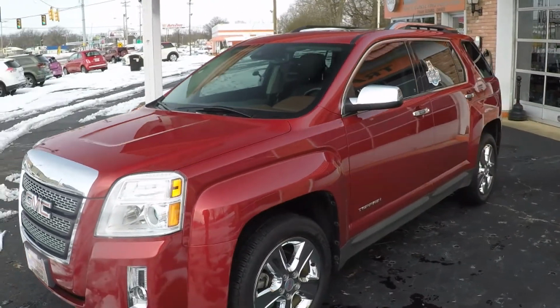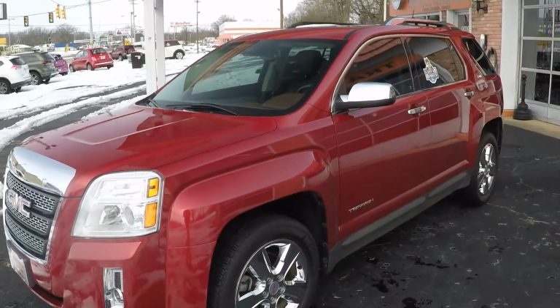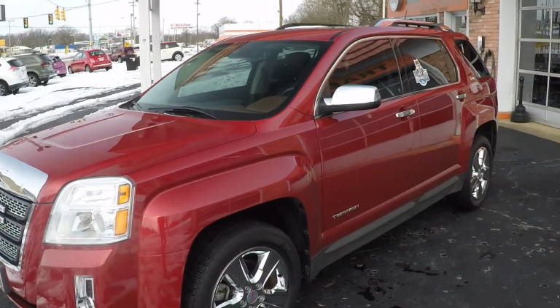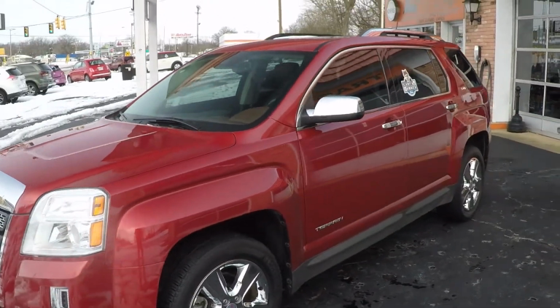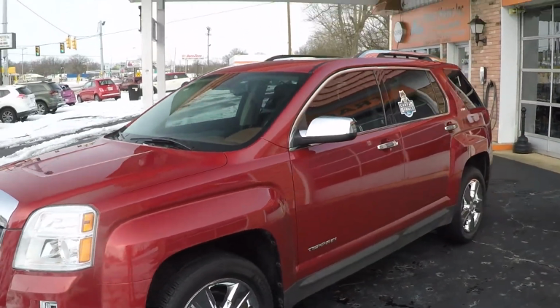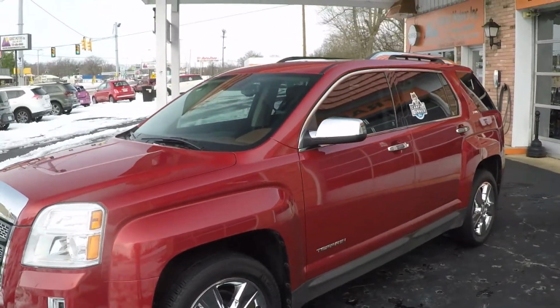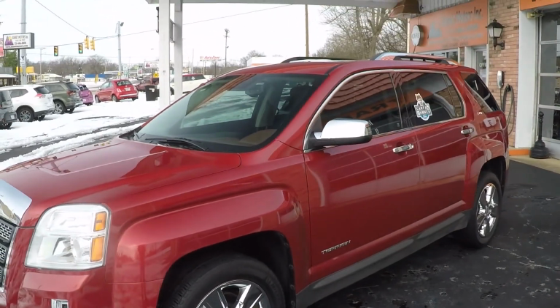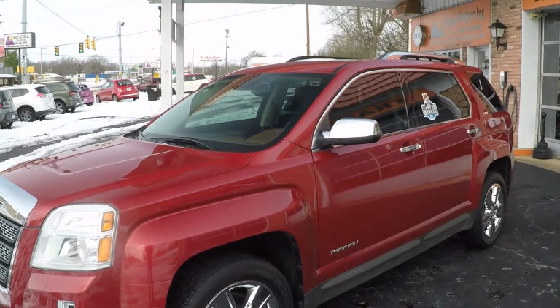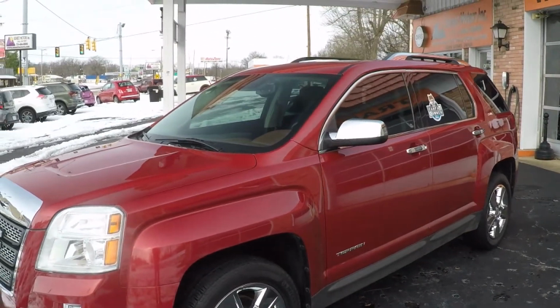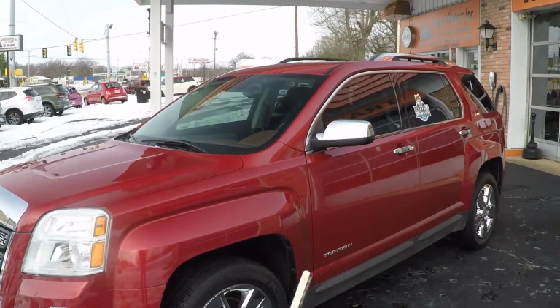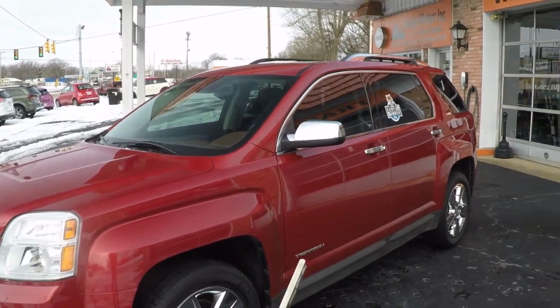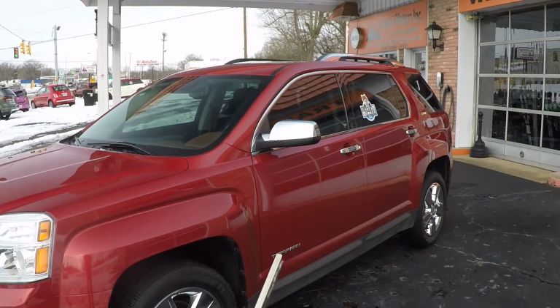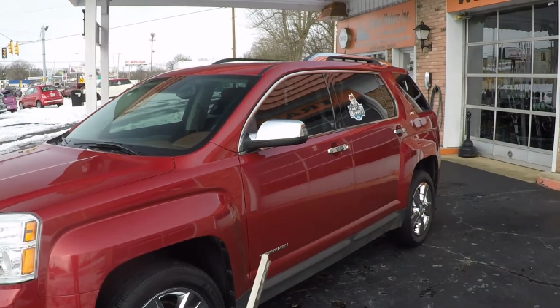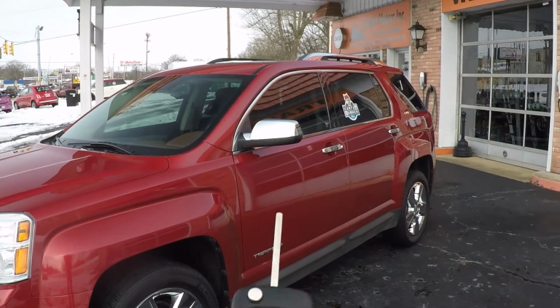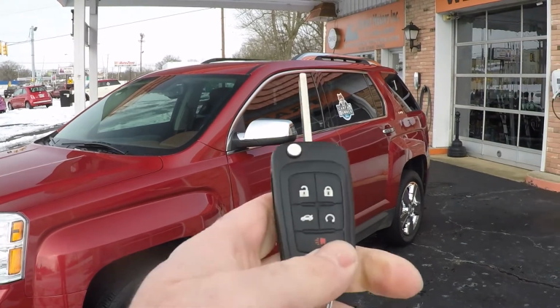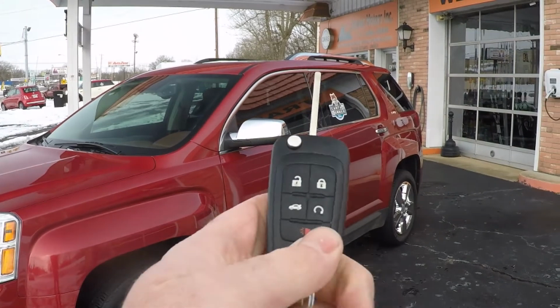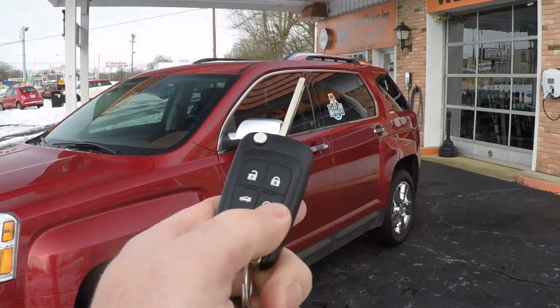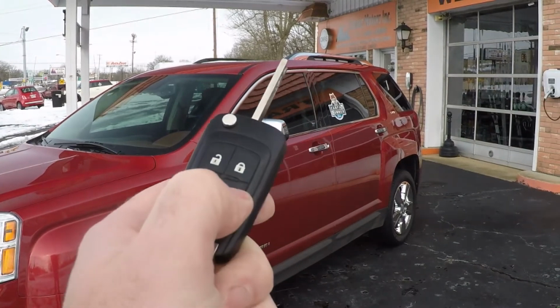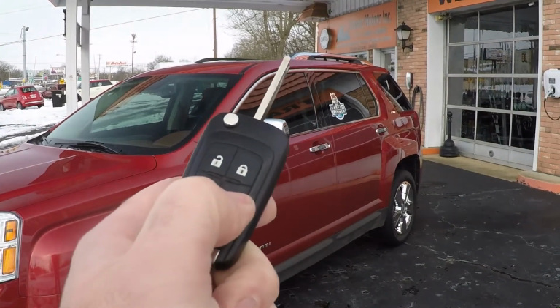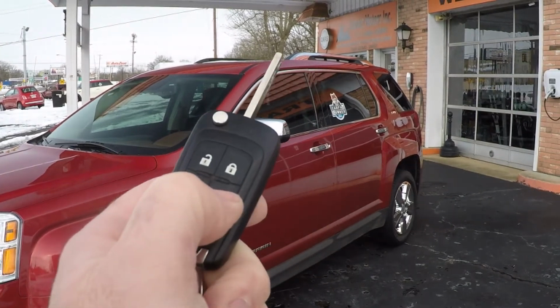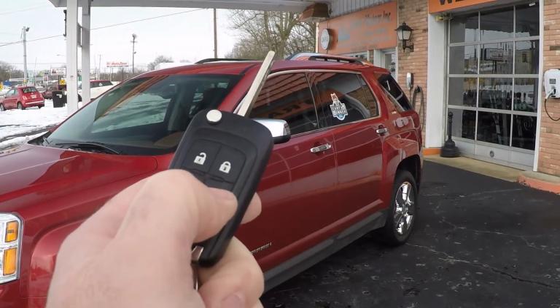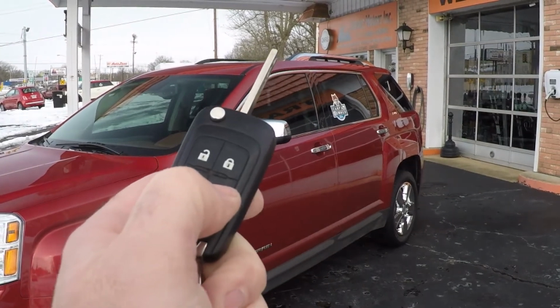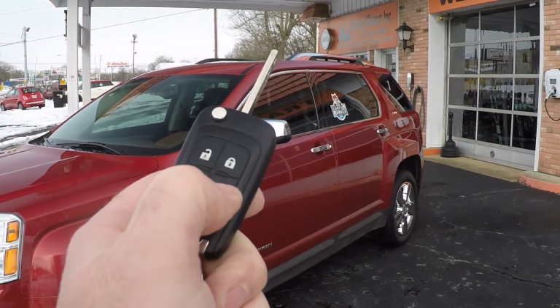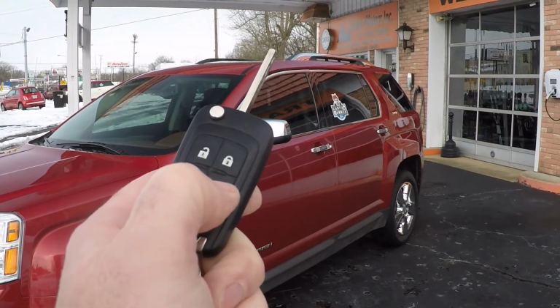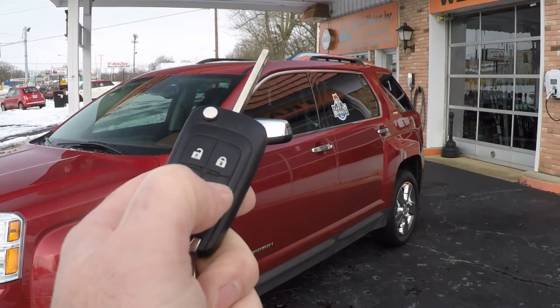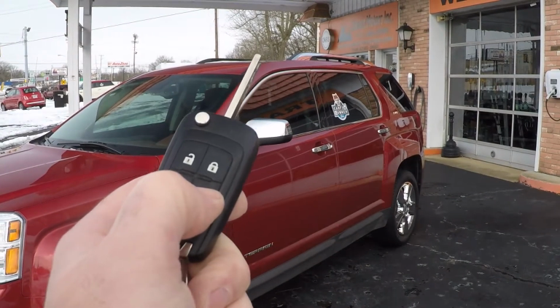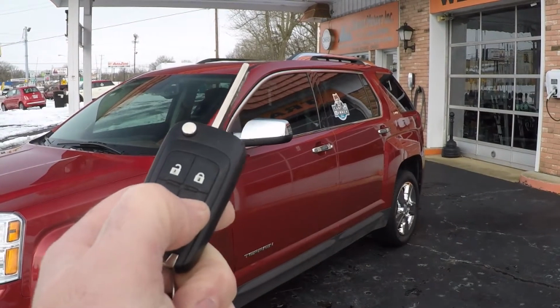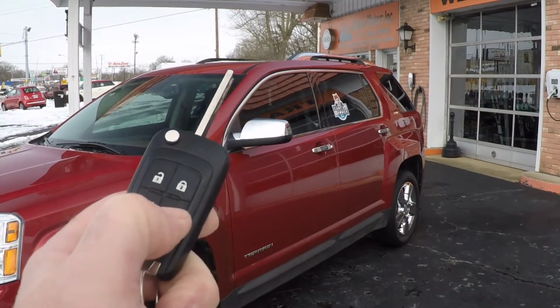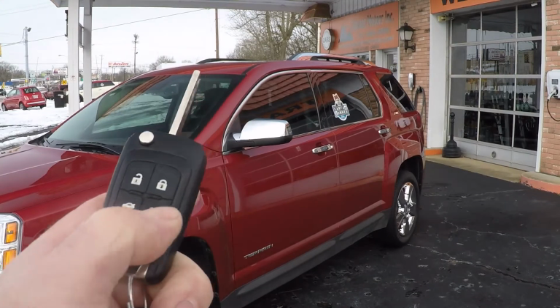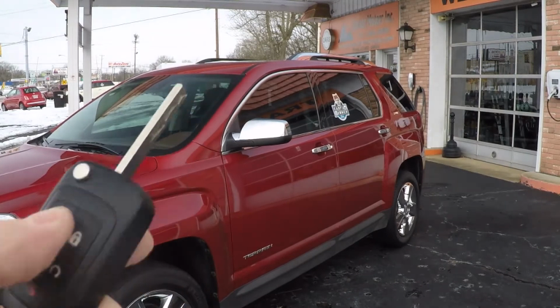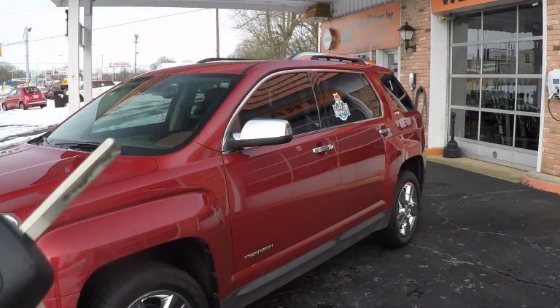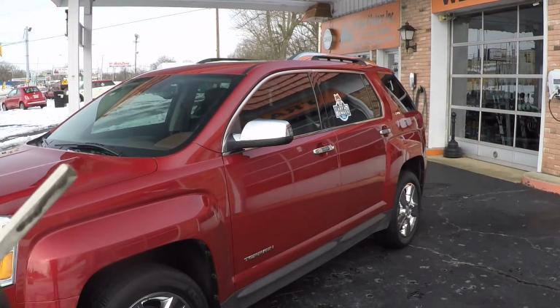It's got a neat feature, especially in this kind of weather — it's got remote engine start. You just lock it, push this button, and it cranks right up.